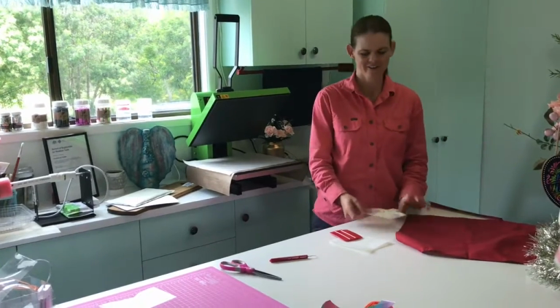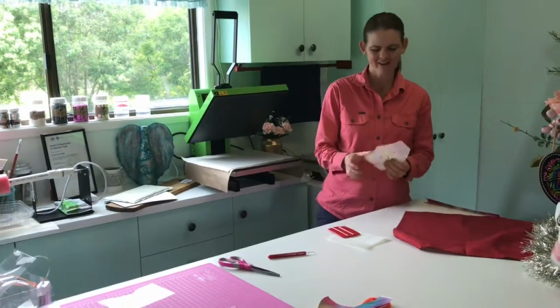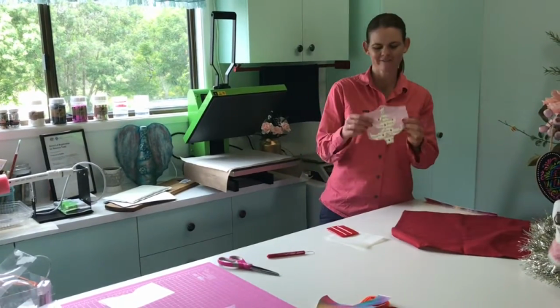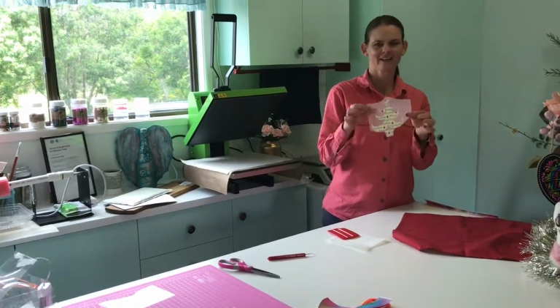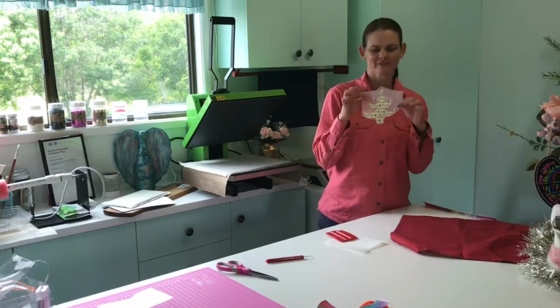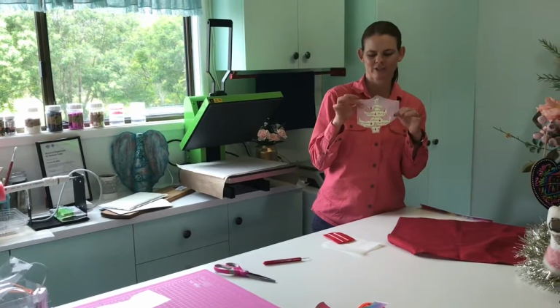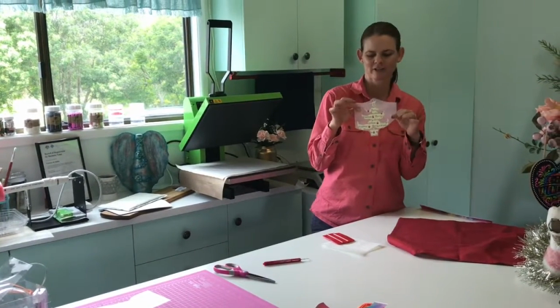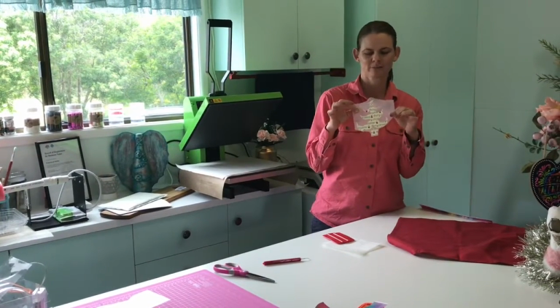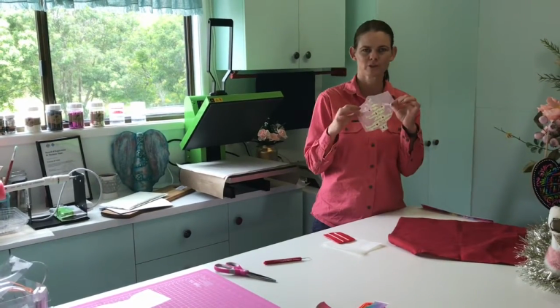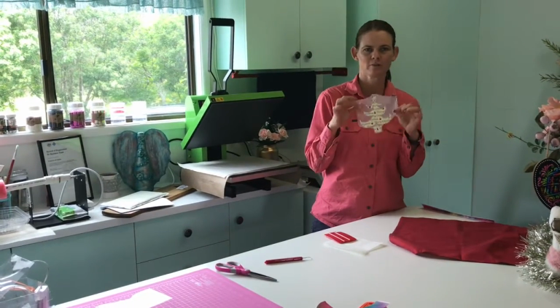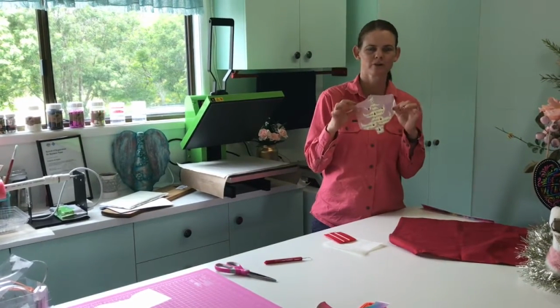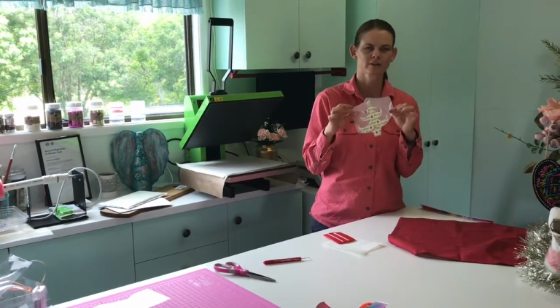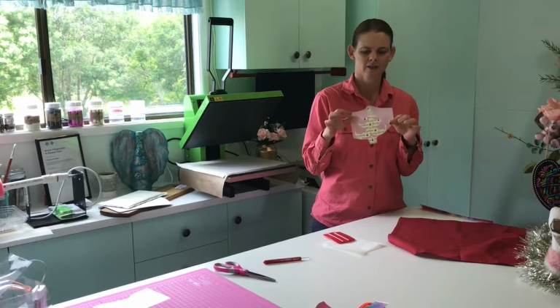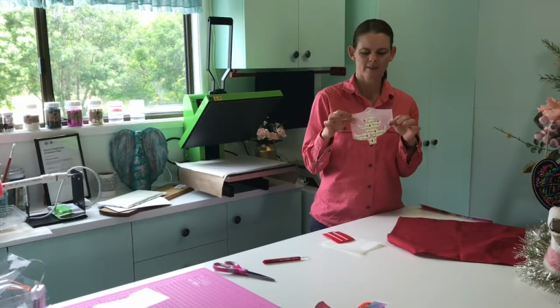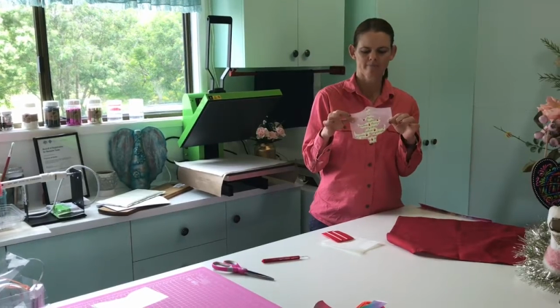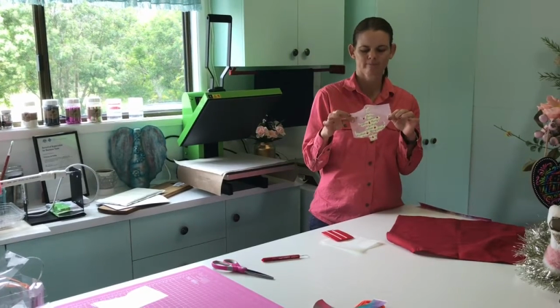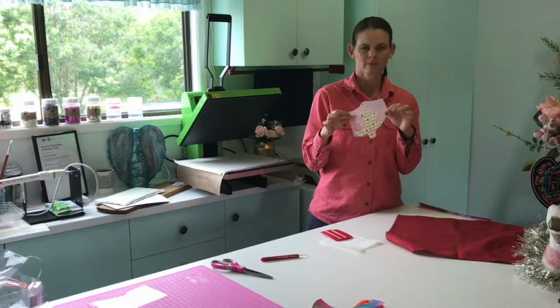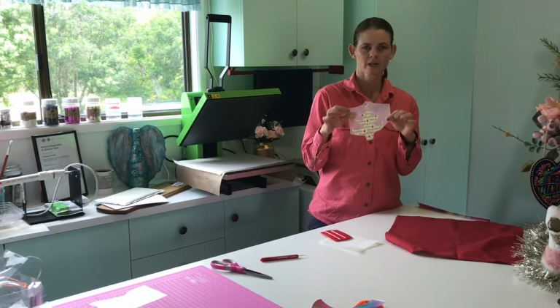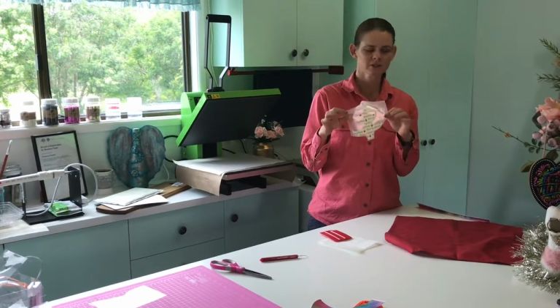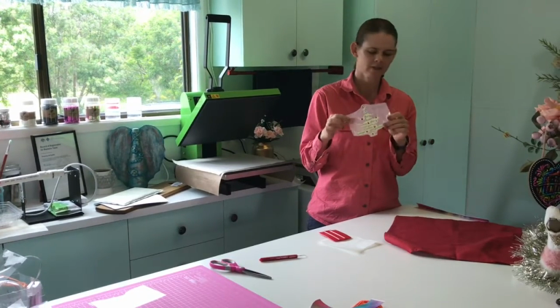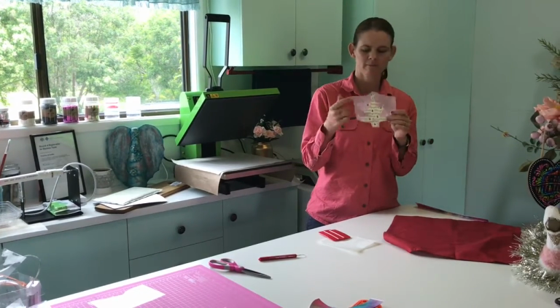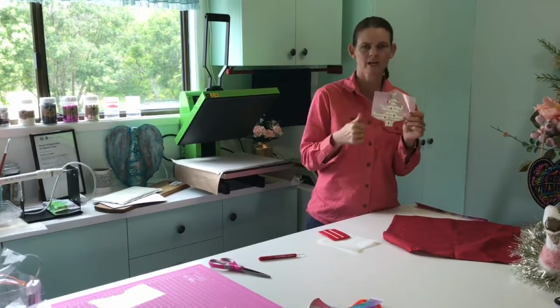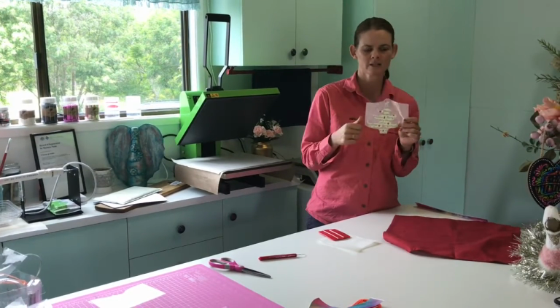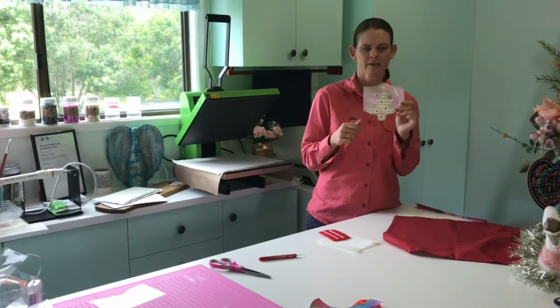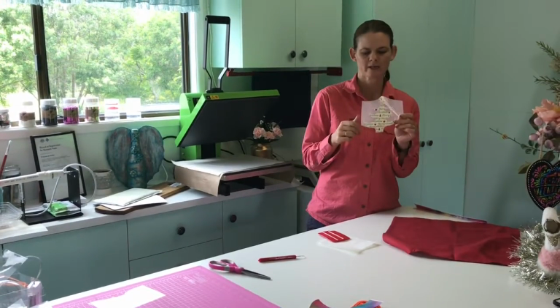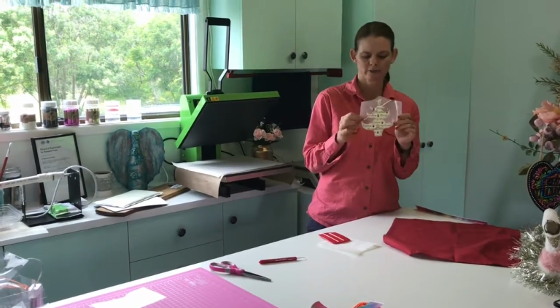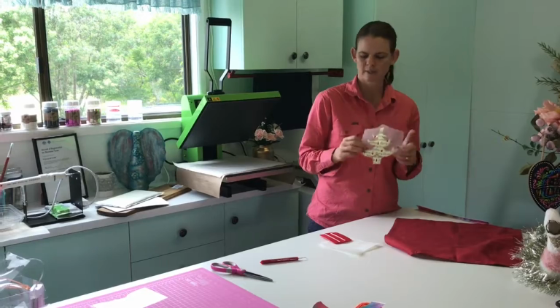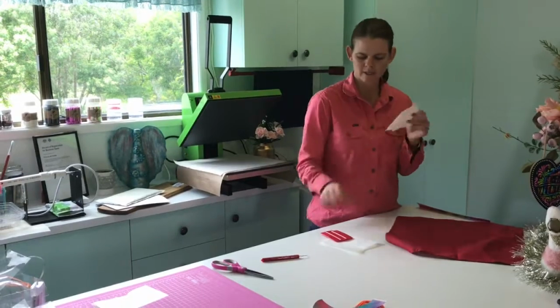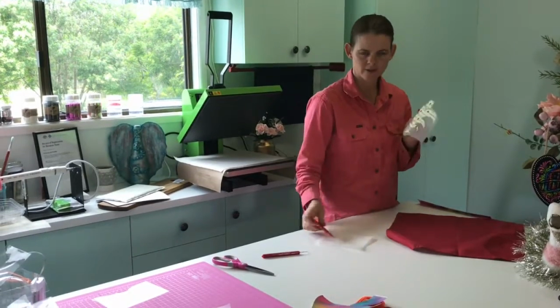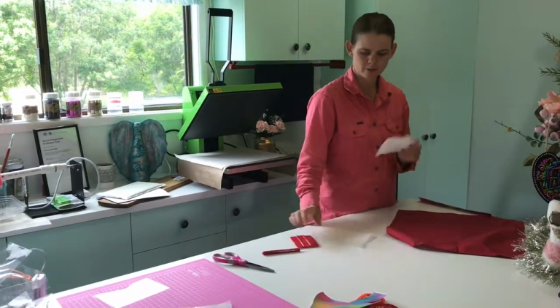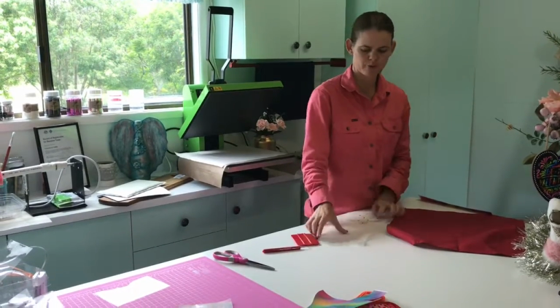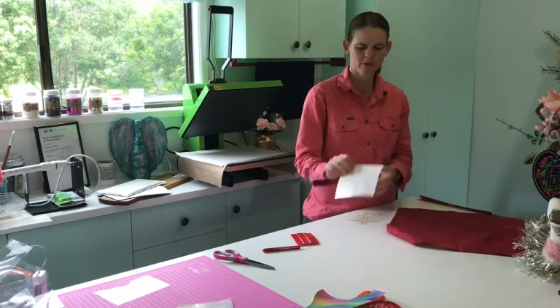I have found this really cute Christmas tree on one of the Cricut cartridges. I've cut it and I've weeded it — so easy — and now I'm going to put it on the napkin.